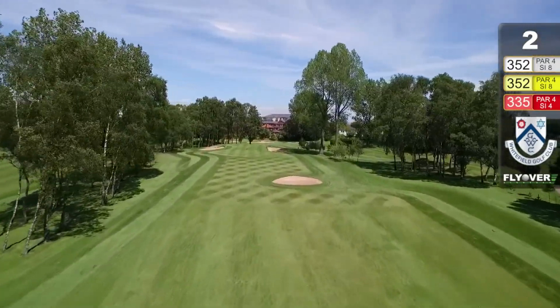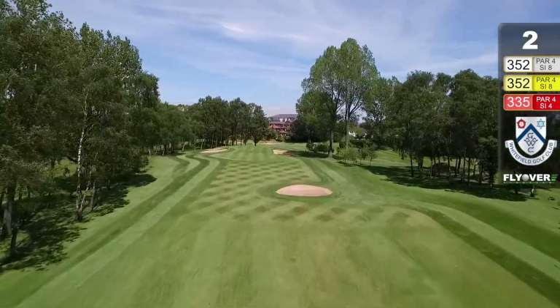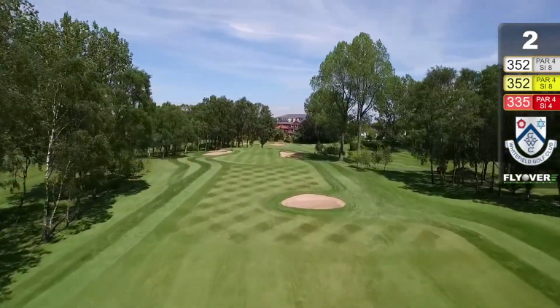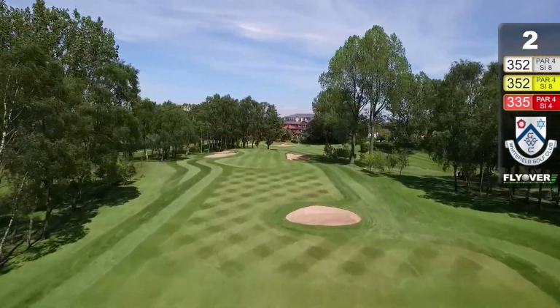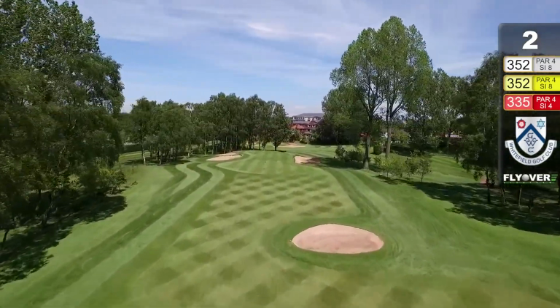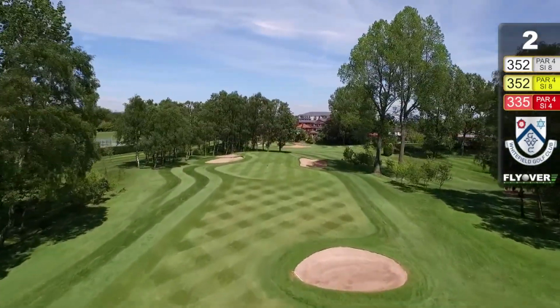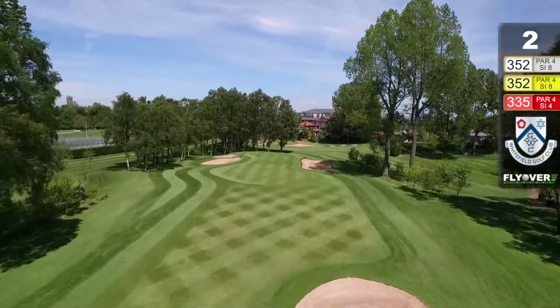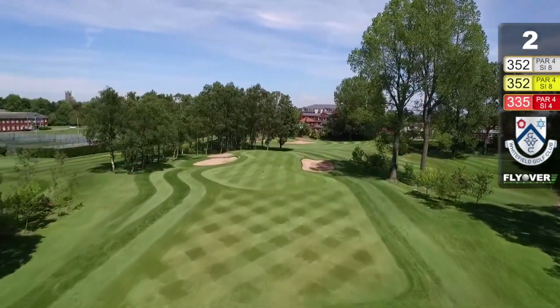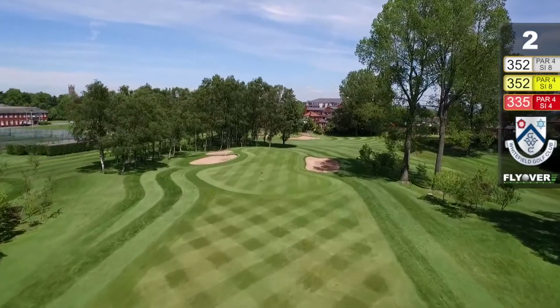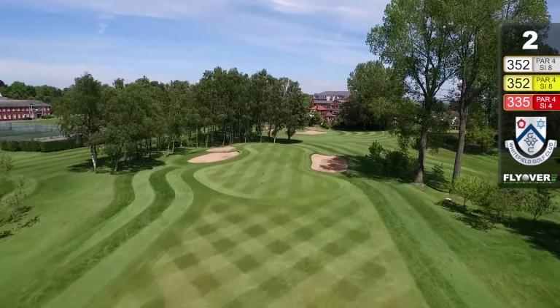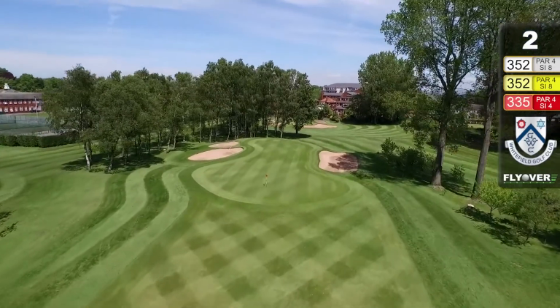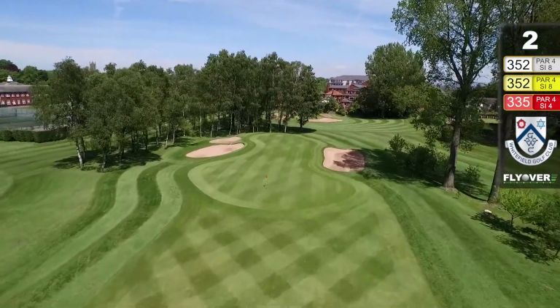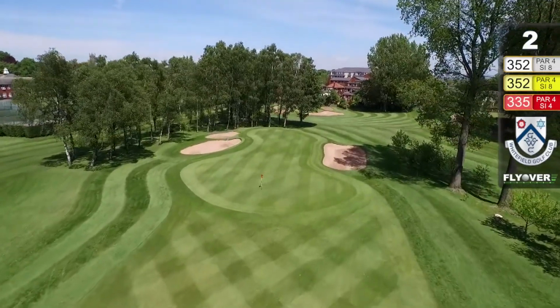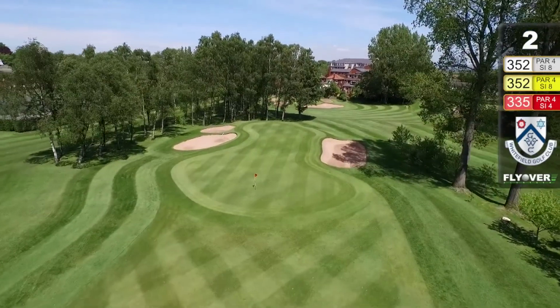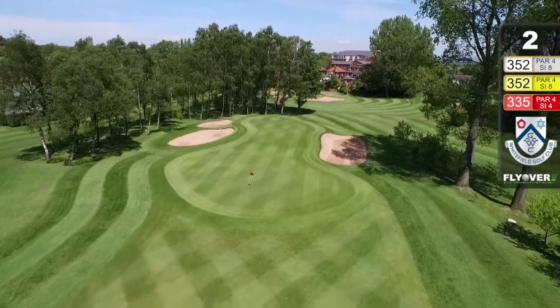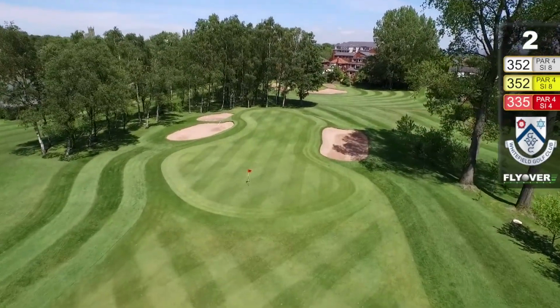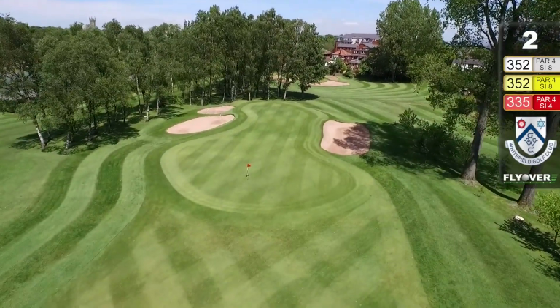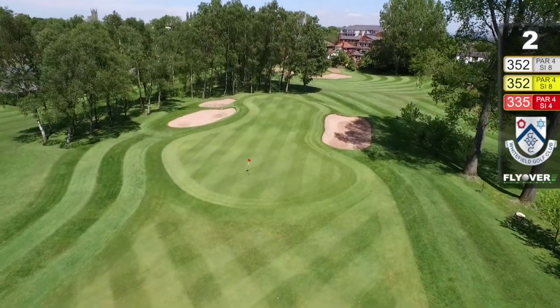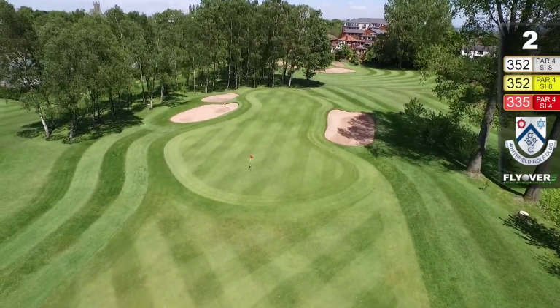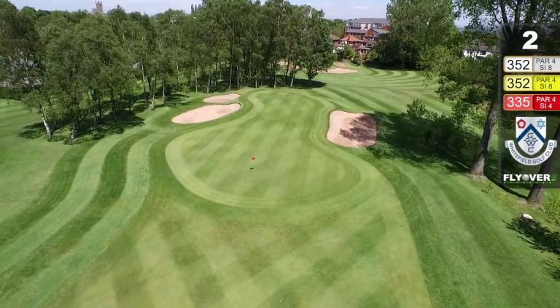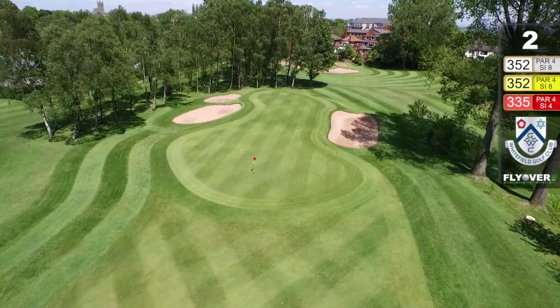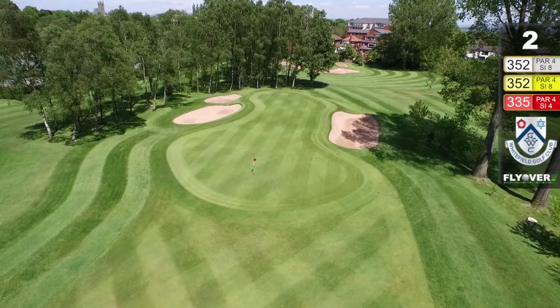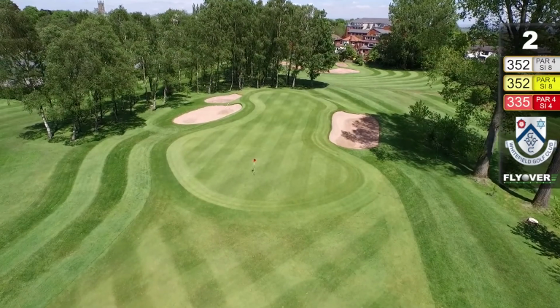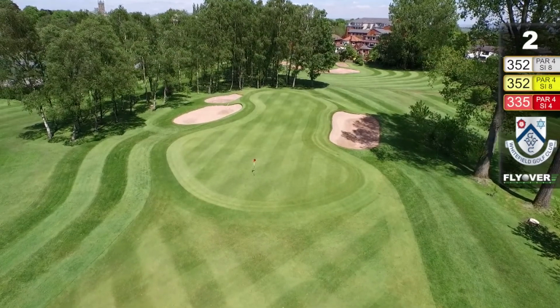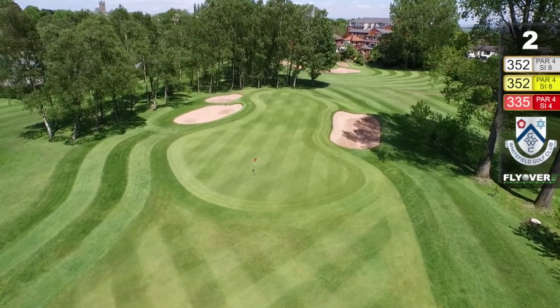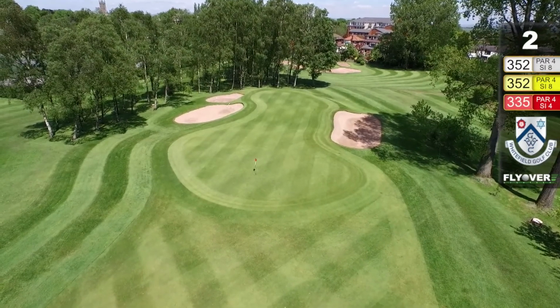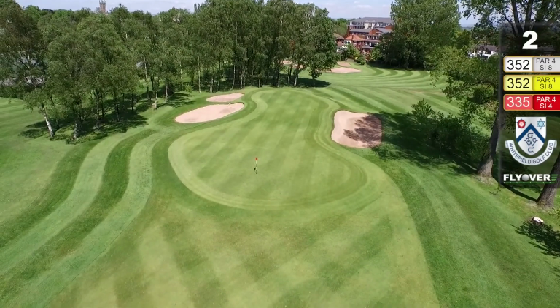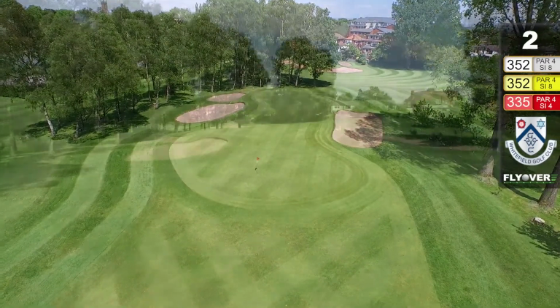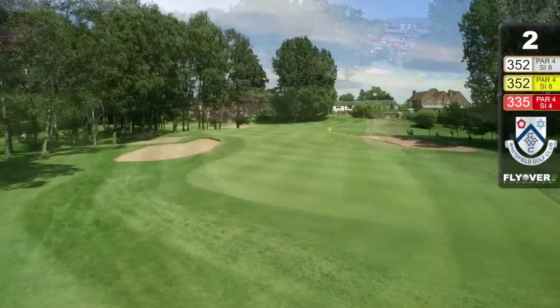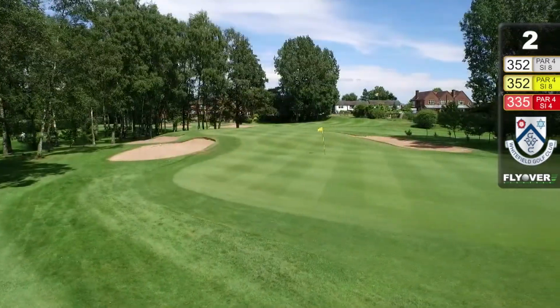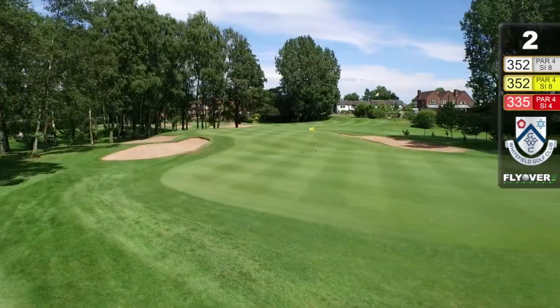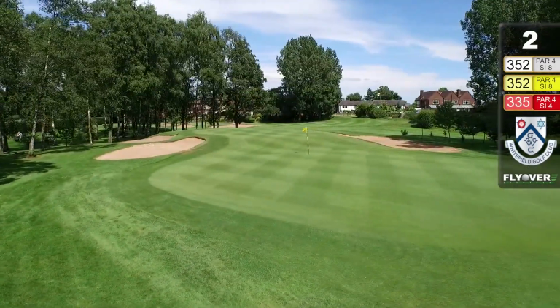Sneaky bunker up here on the right-hand side. The big boys will have a cut at this, hoping to miss this bunker on the right and land up somewhere in front of this long narrow green — a couple of bunkers either side.